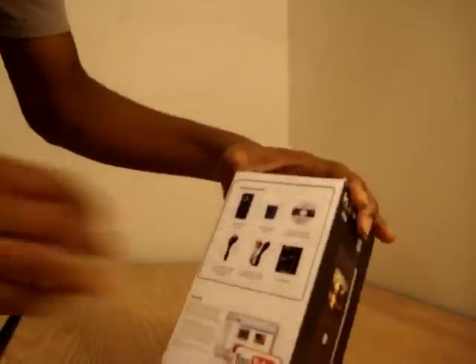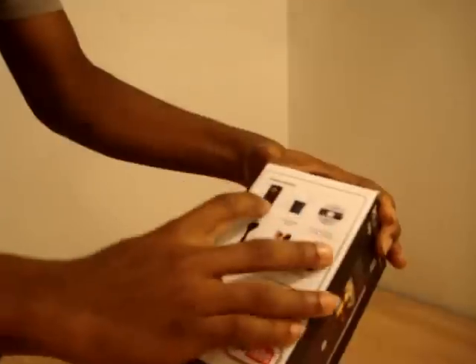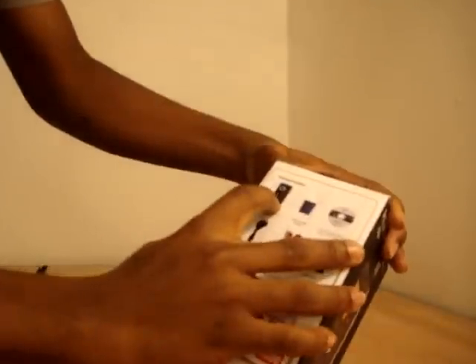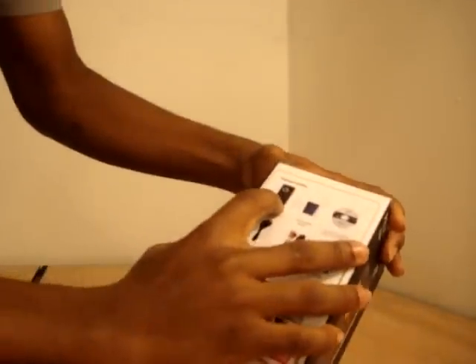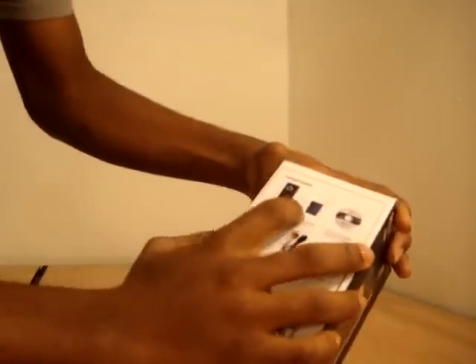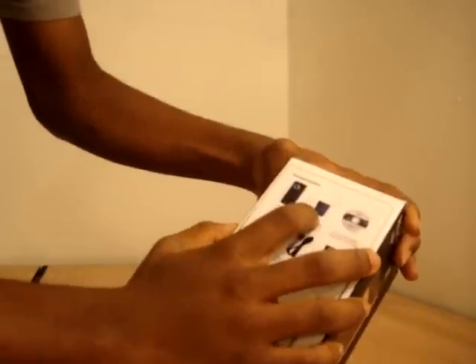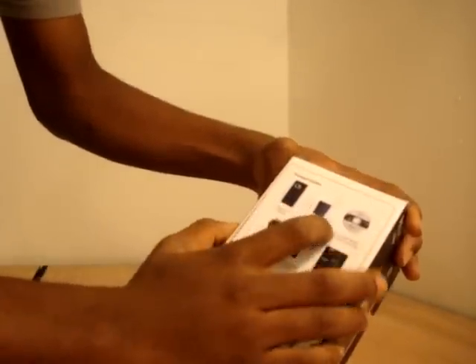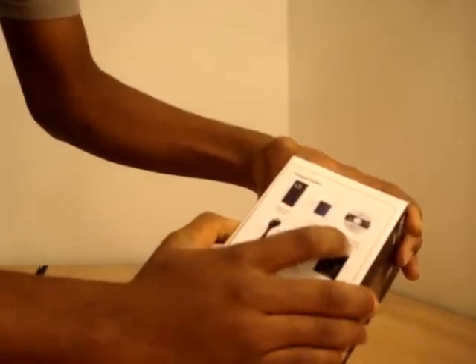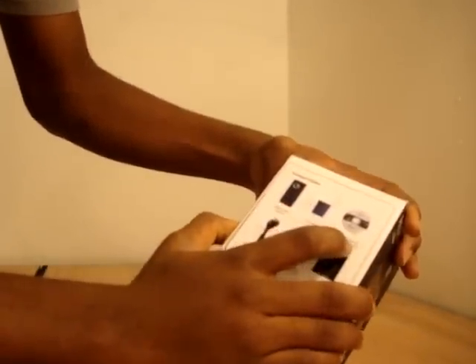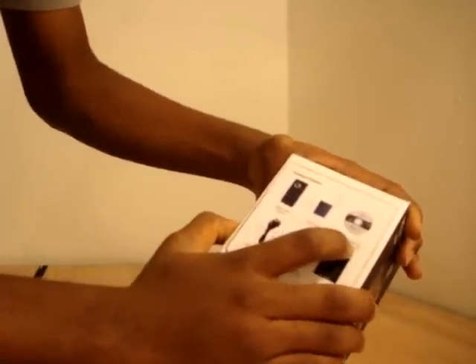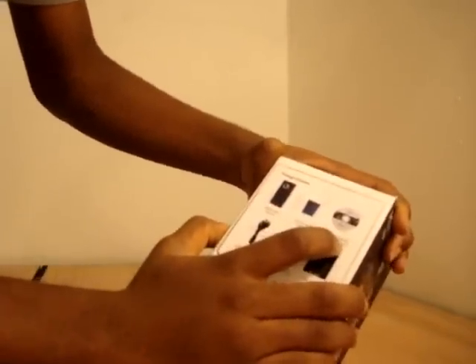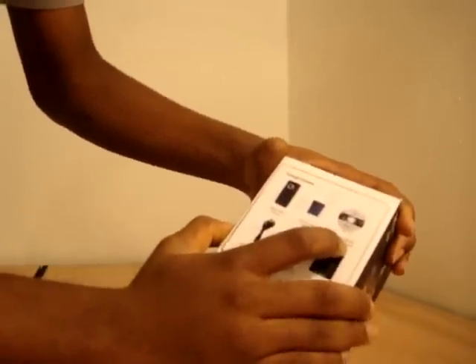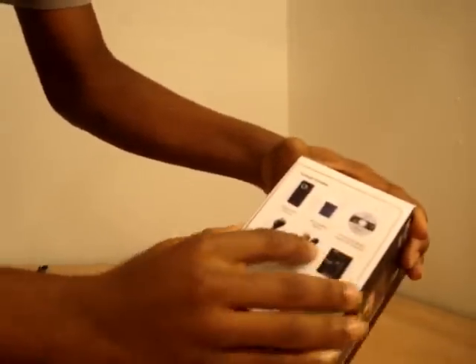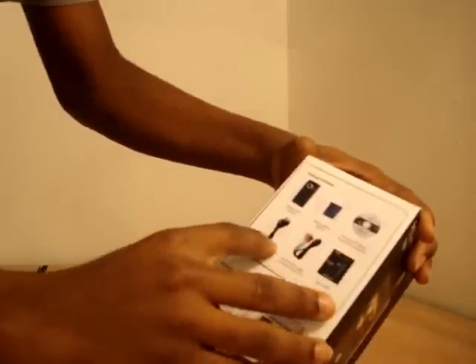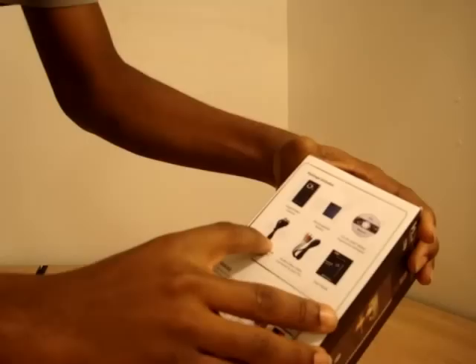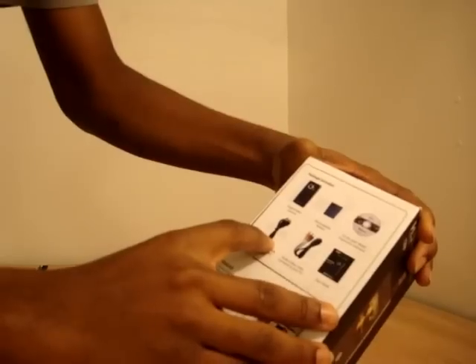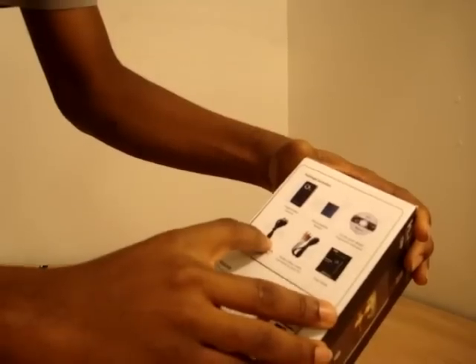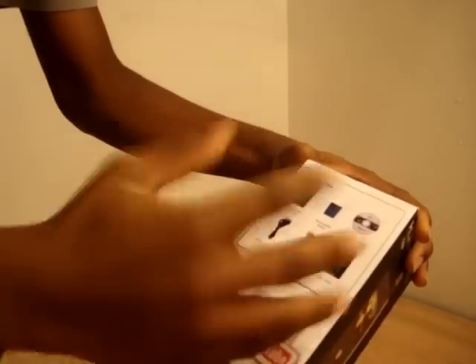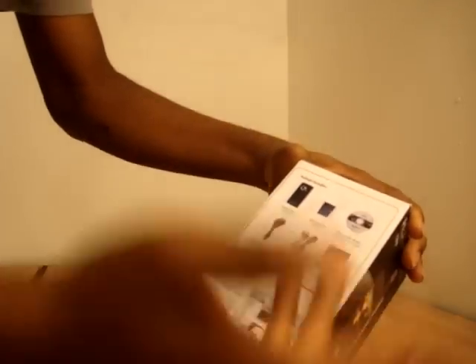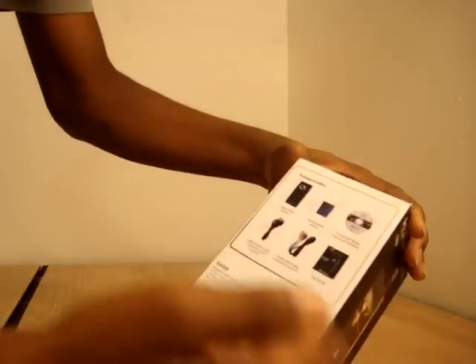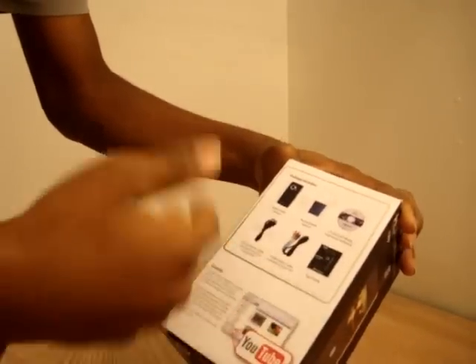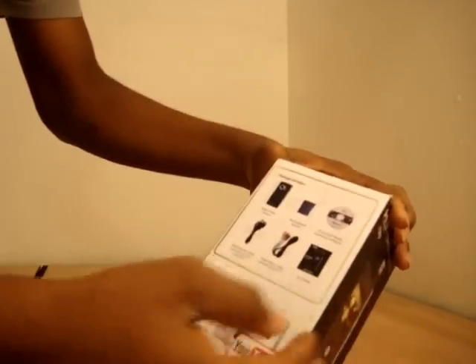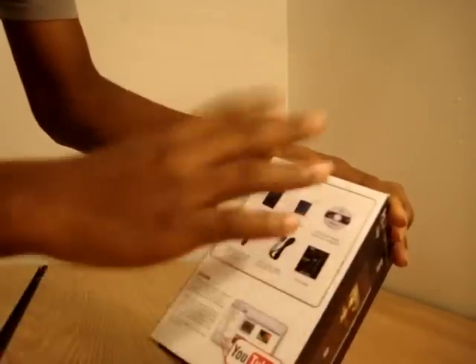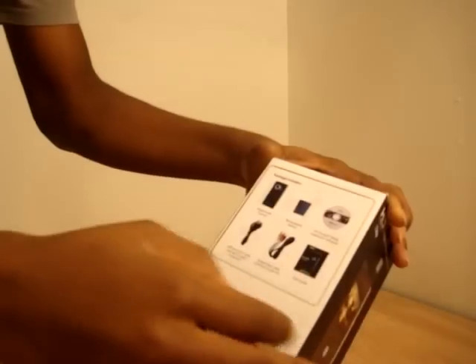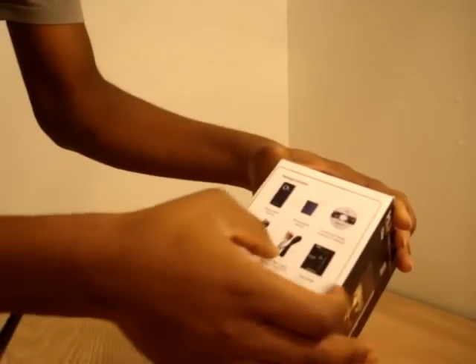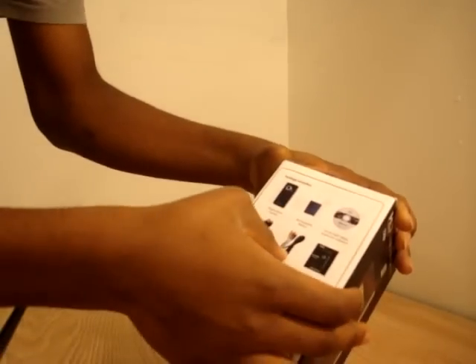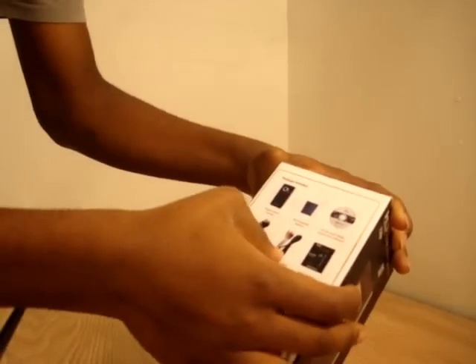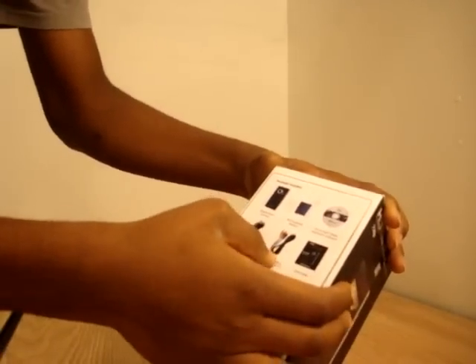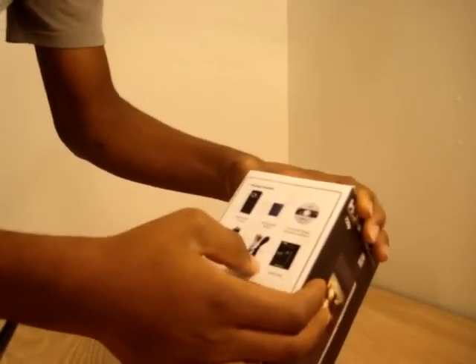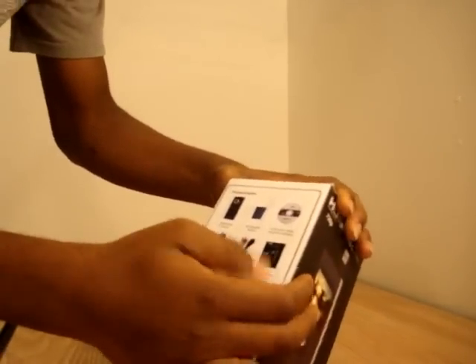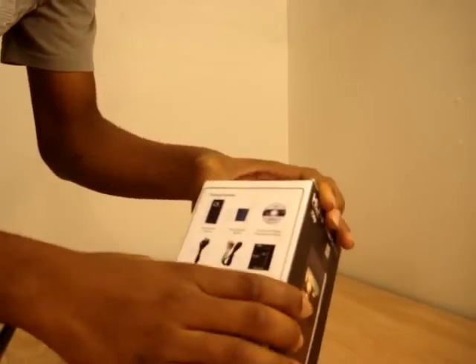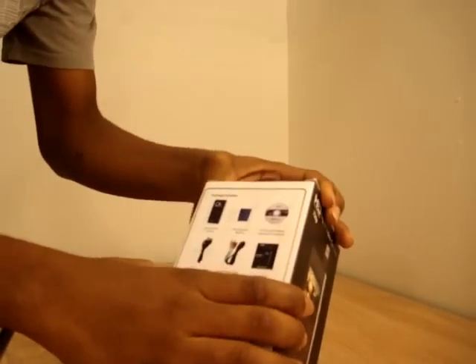What we have is the camera itself, the rechargeable battery, the CD with the software on it, USB cable — that's the data transfer cable — and we also have the AV cable and the user's guide.